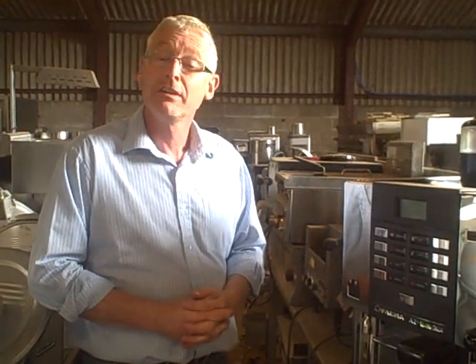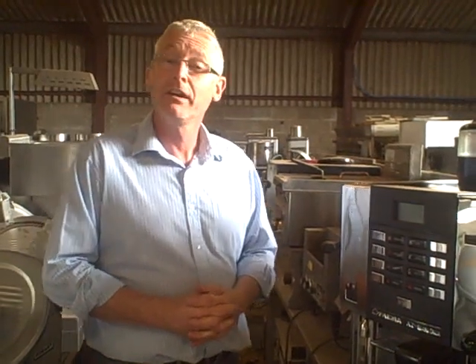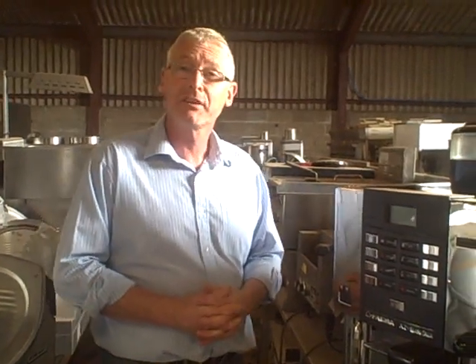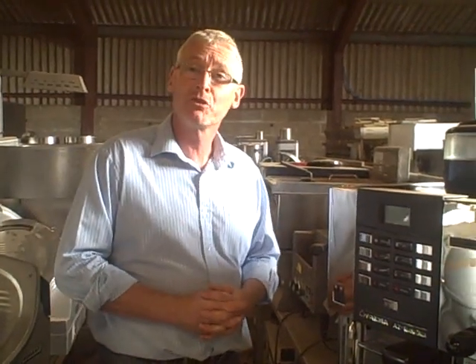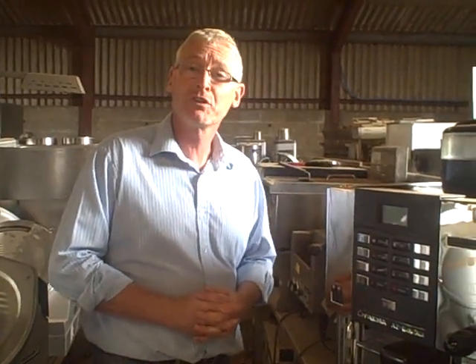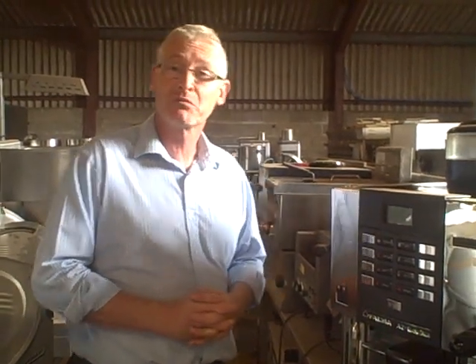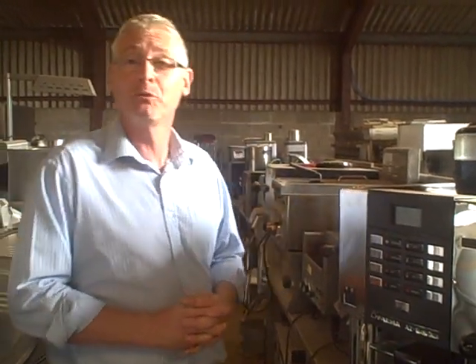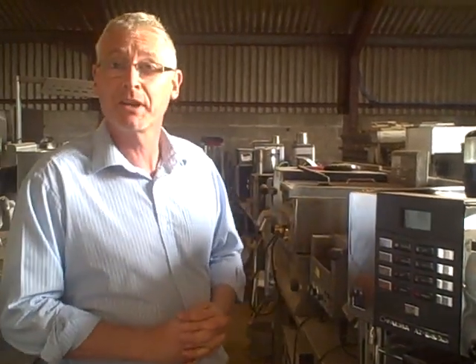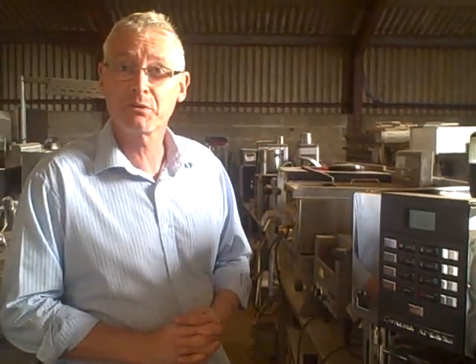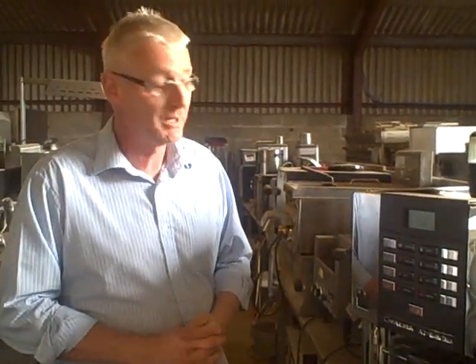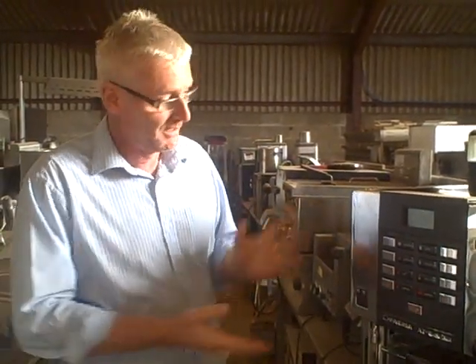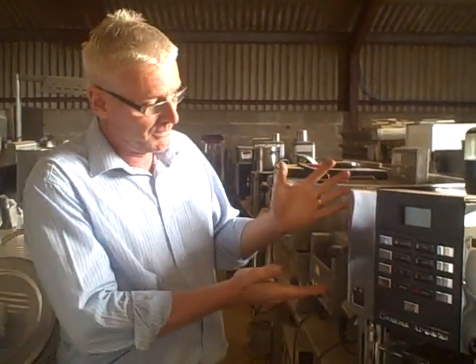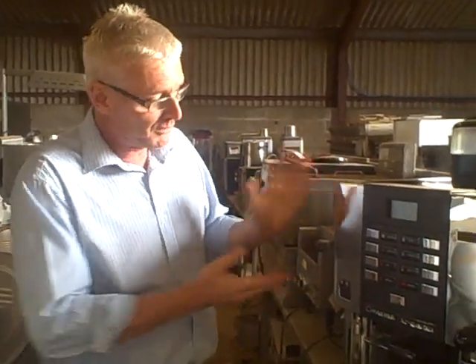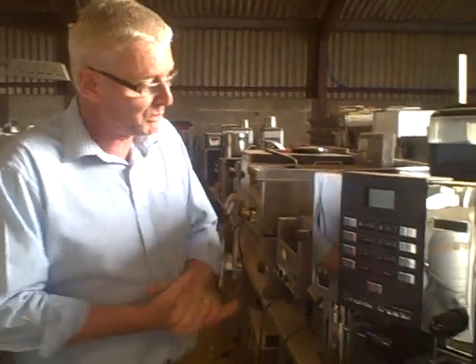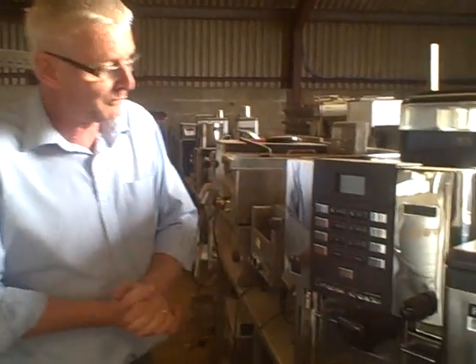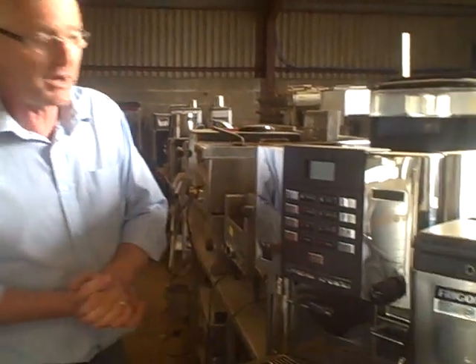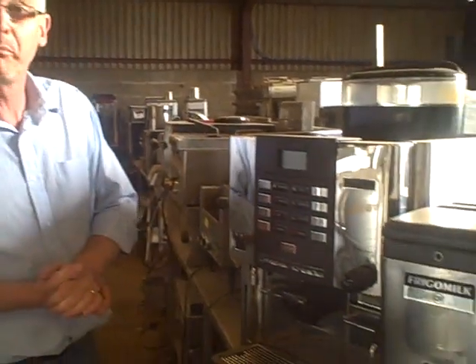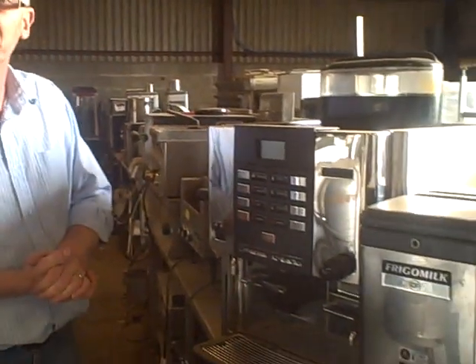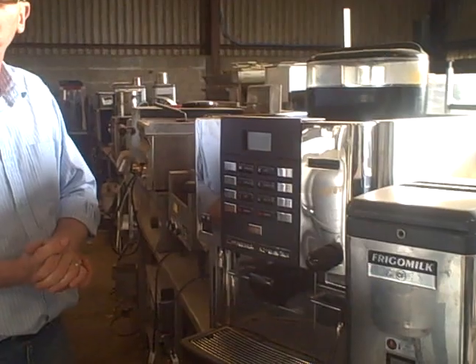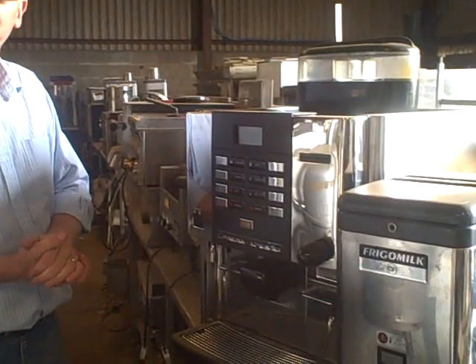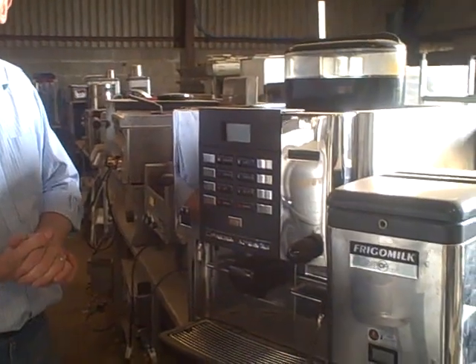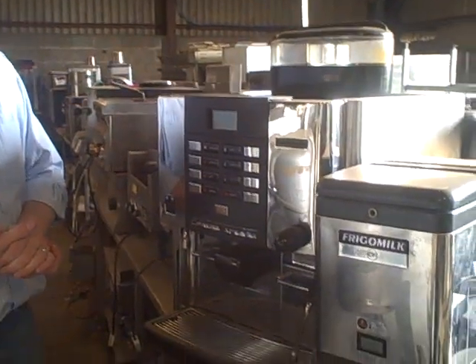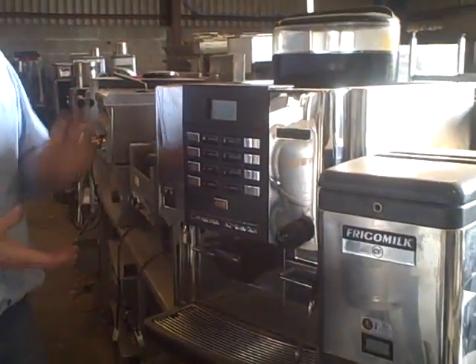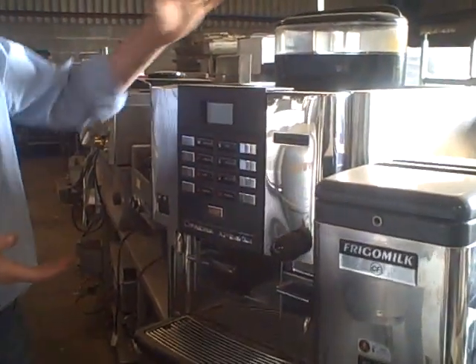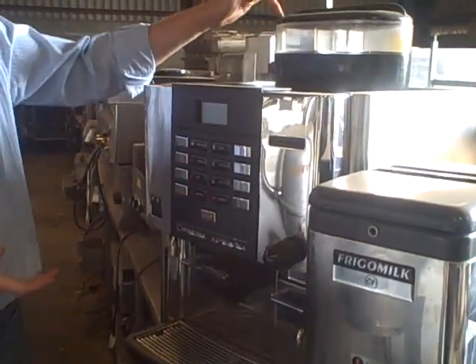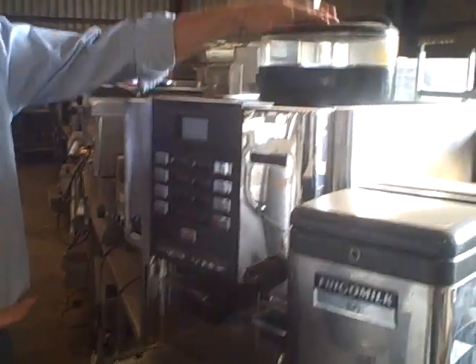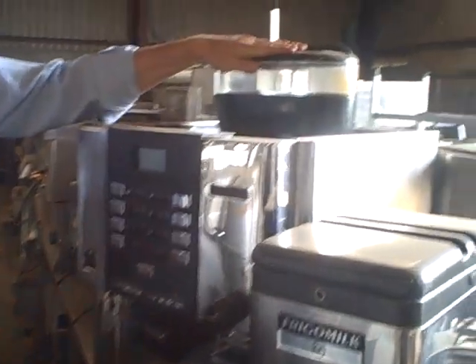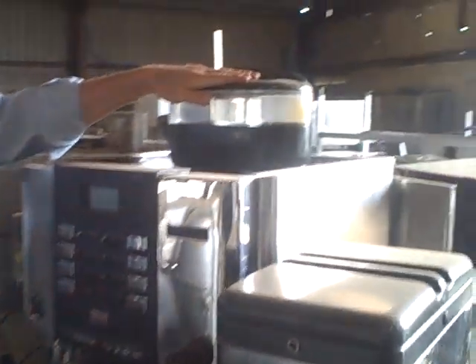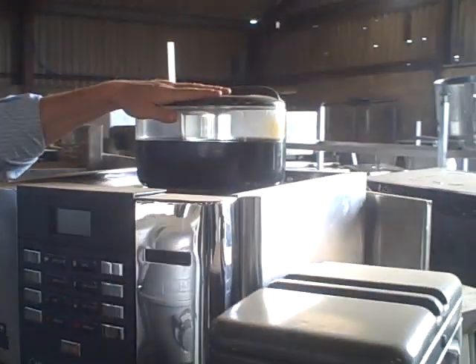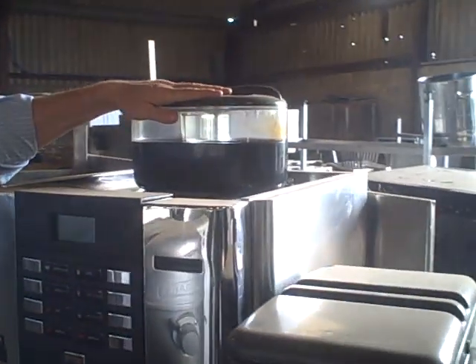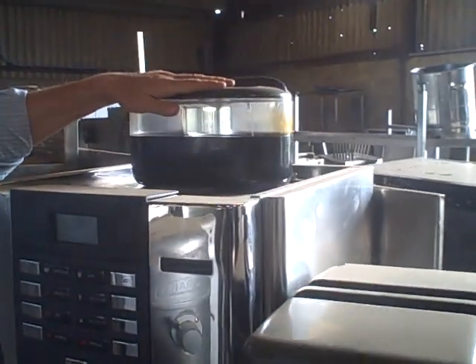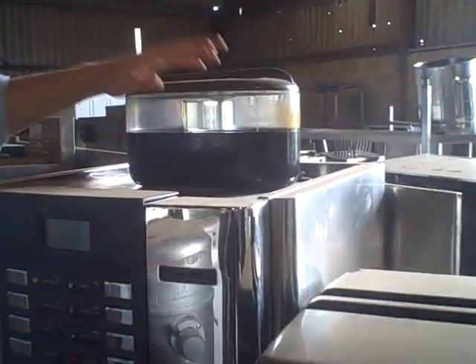Hi, thanks for joining us. This is Paul from Caterquip. We've got a beautiful Faima bean to cup coffee machine here with a twin coffee silo at the top for your coffee beans.